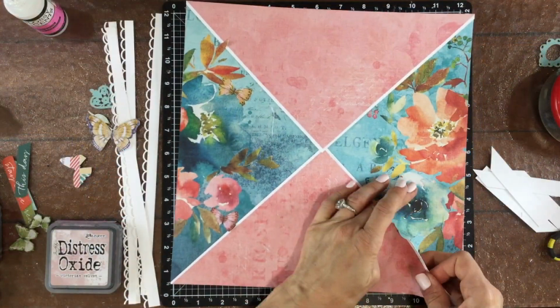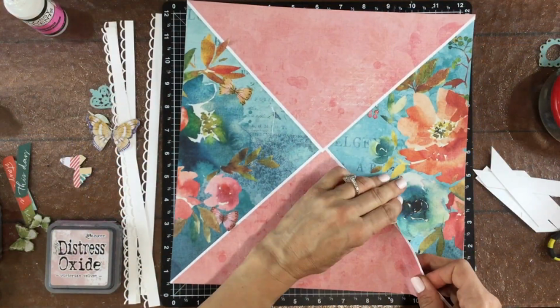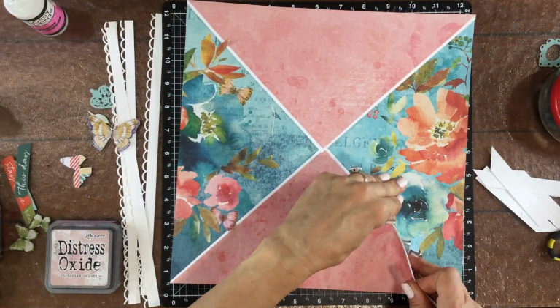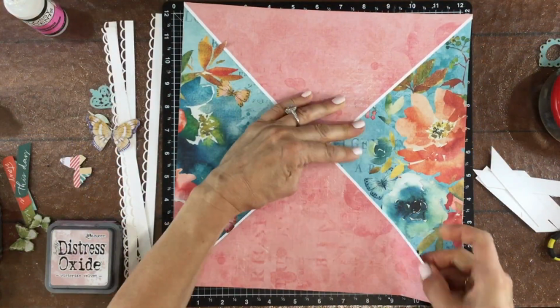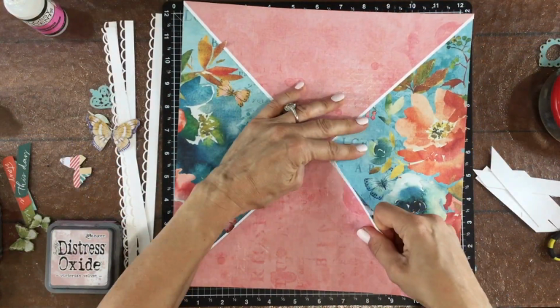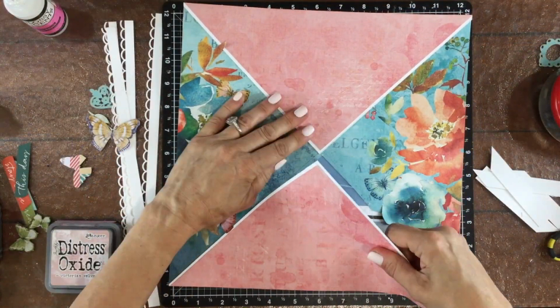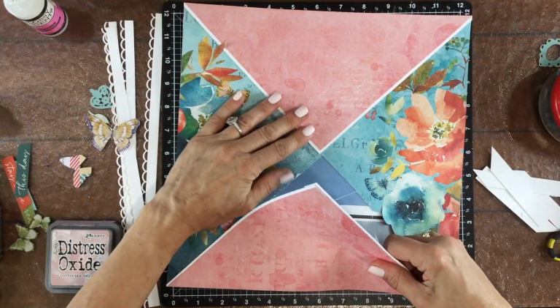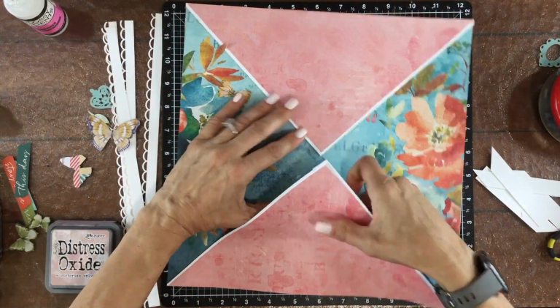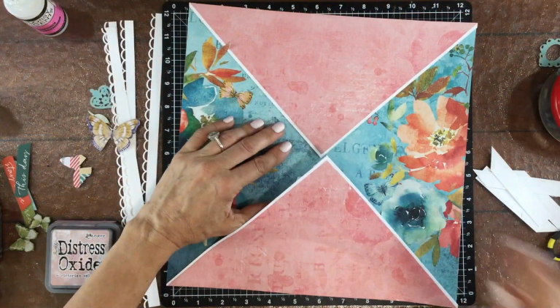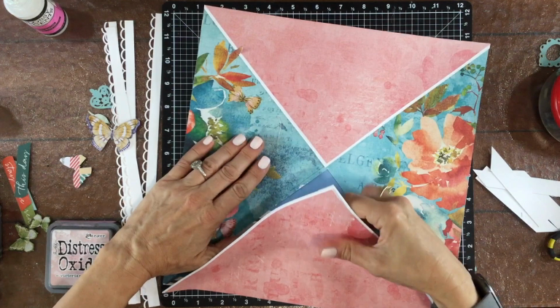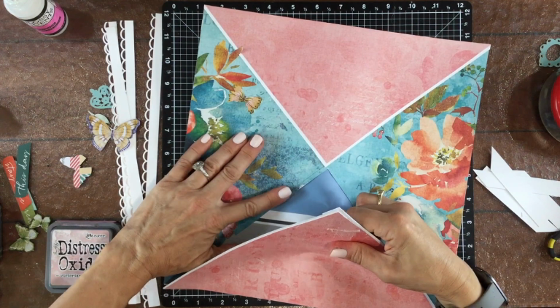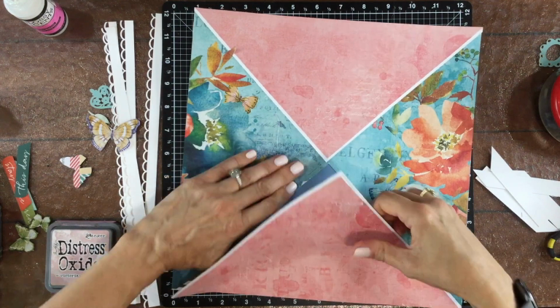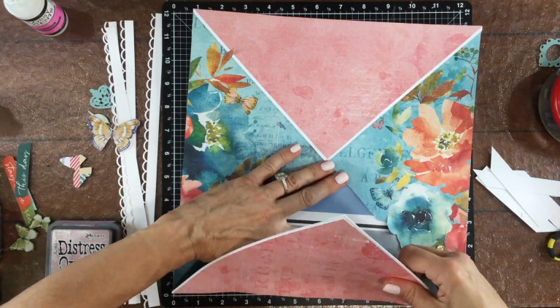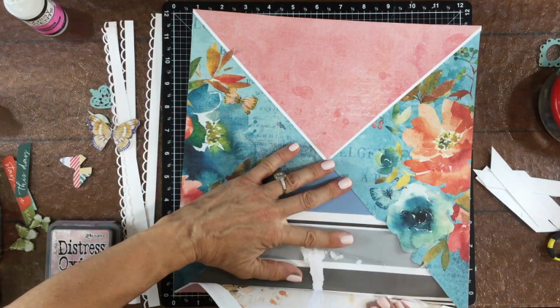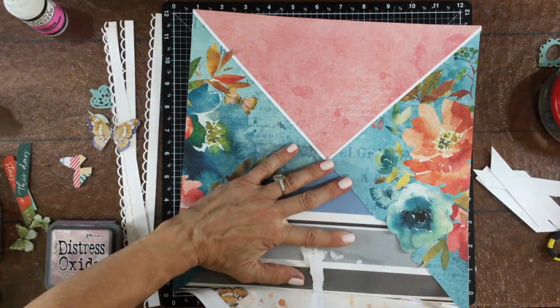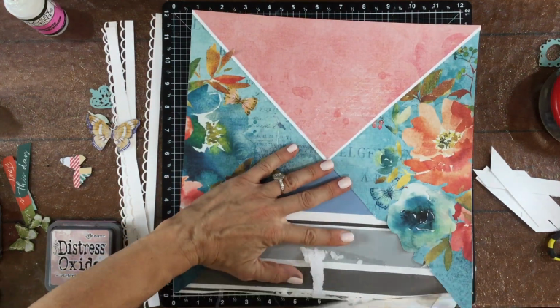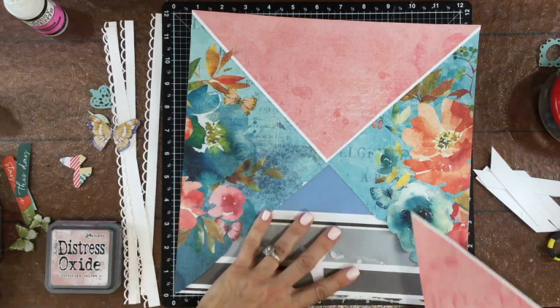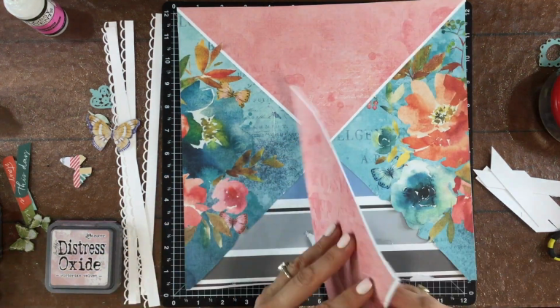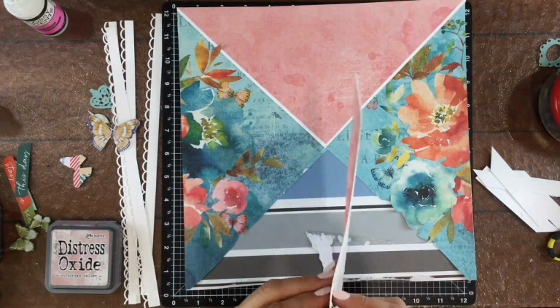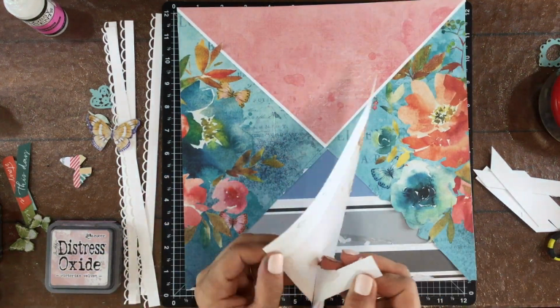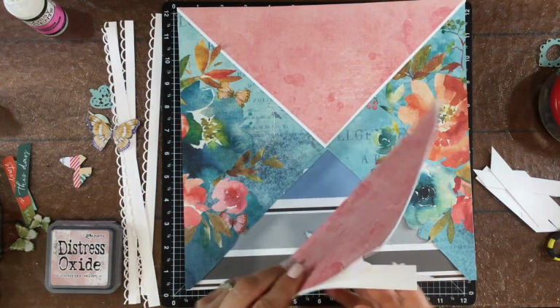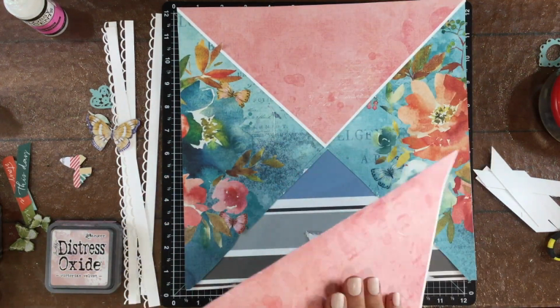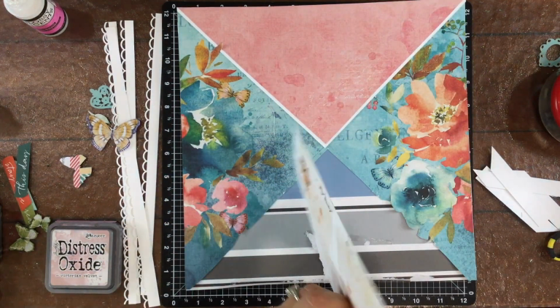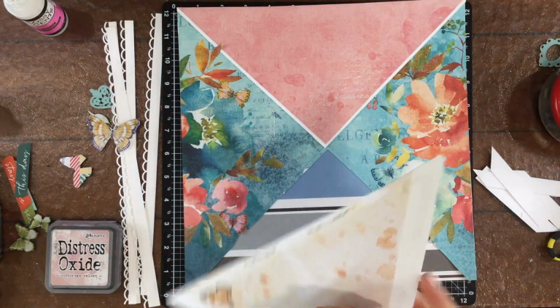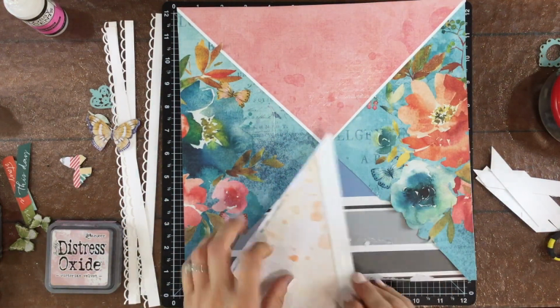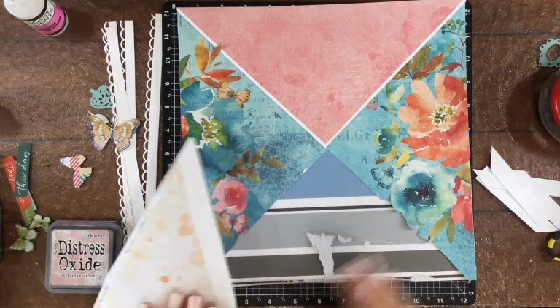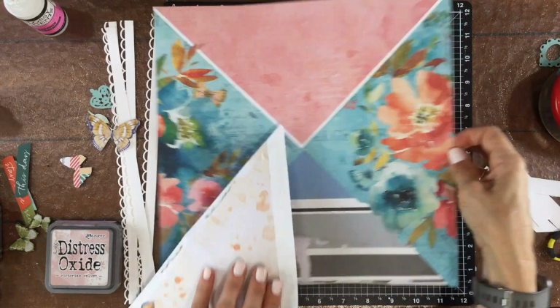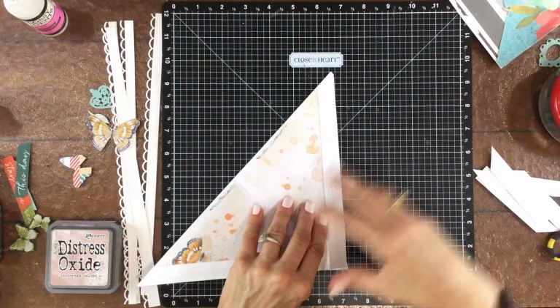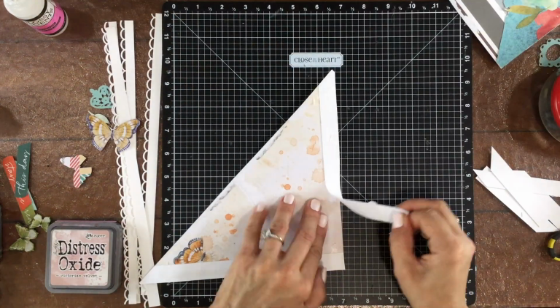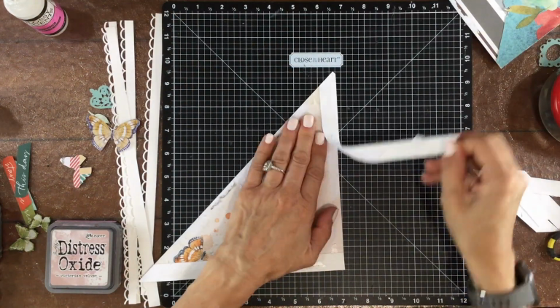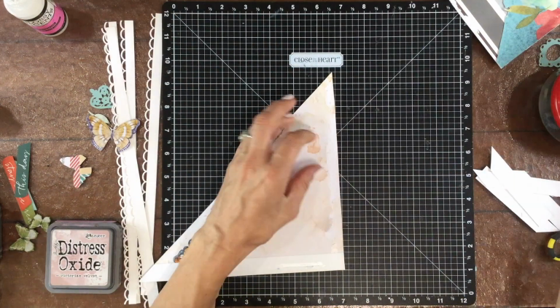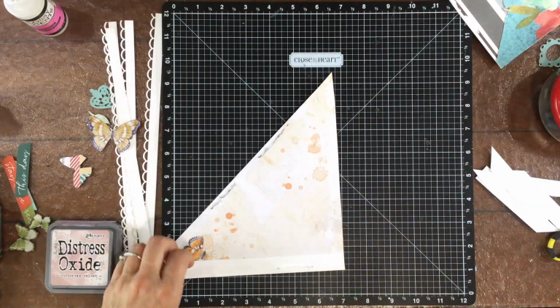To give the photo a little bit of dimension, I put some fun foam behind it. I like to pop up my photo when I know I'm going to be using dimensional flowers on the layout, which I plan to do in a little bit.